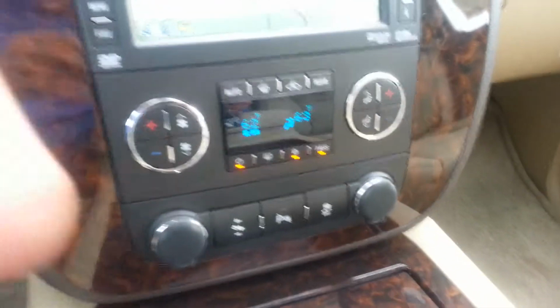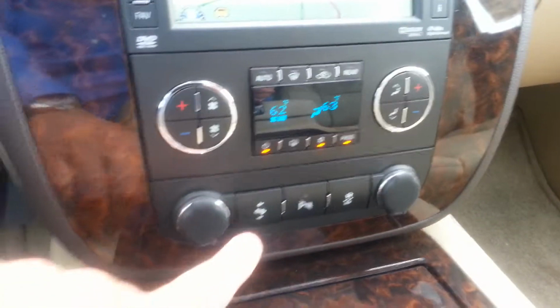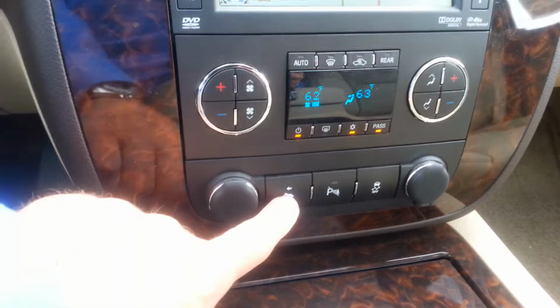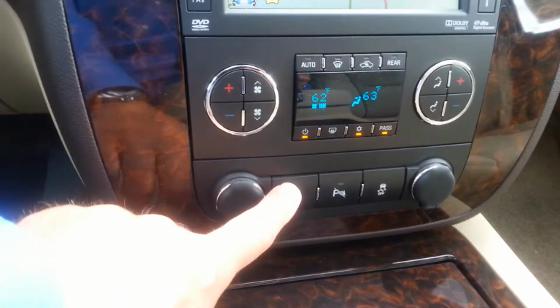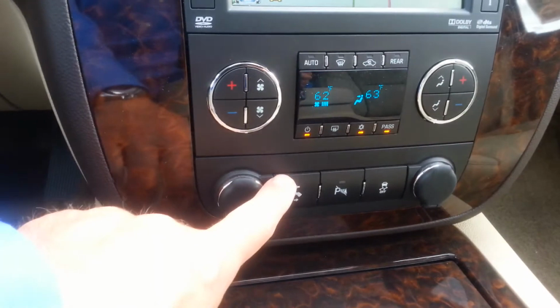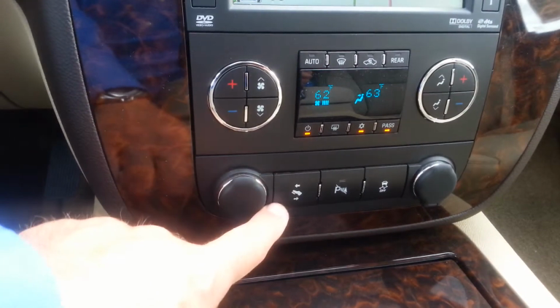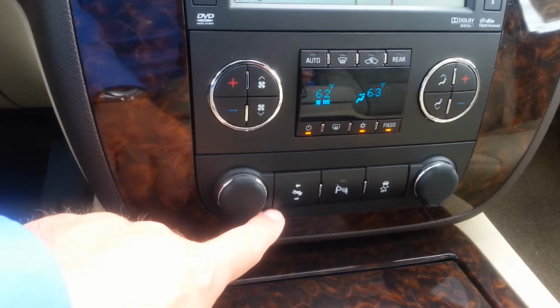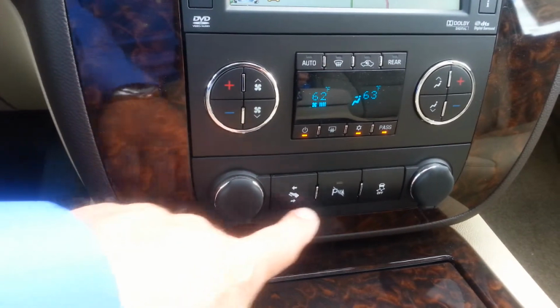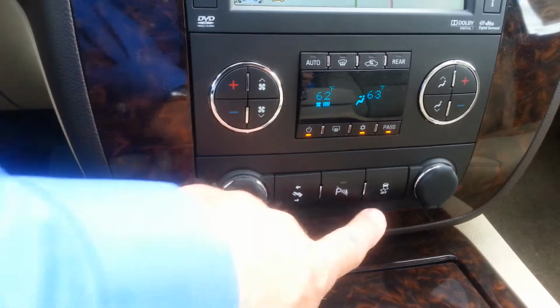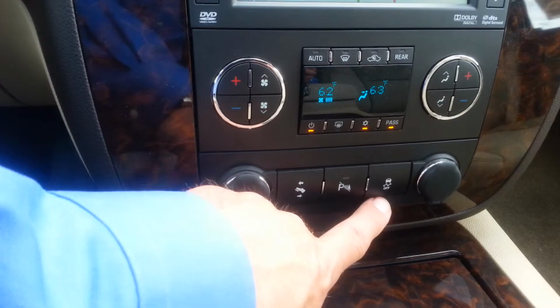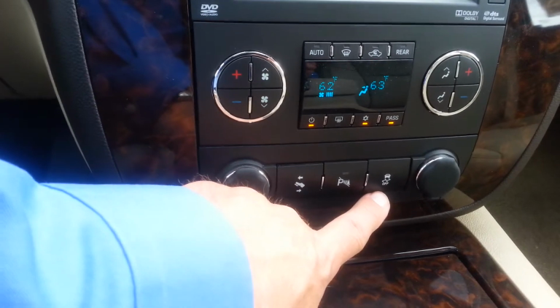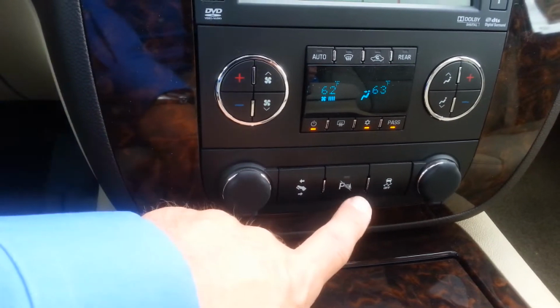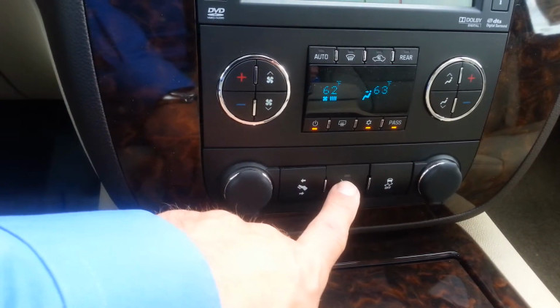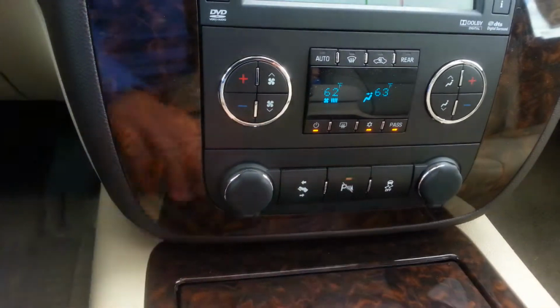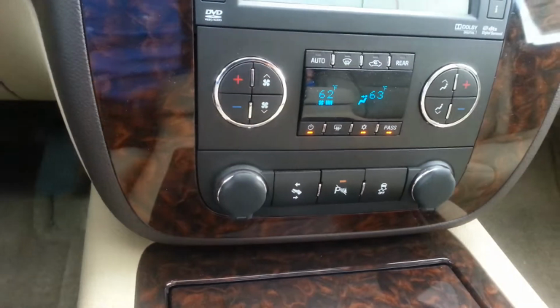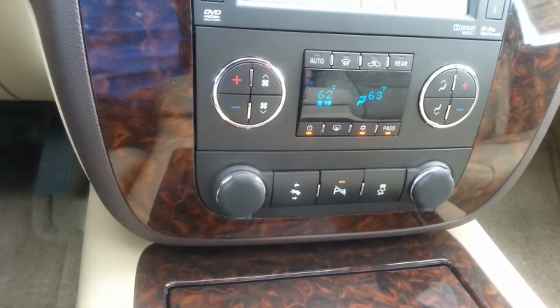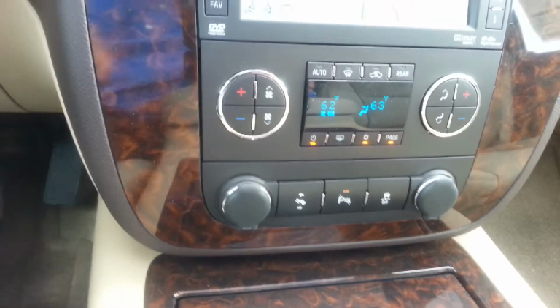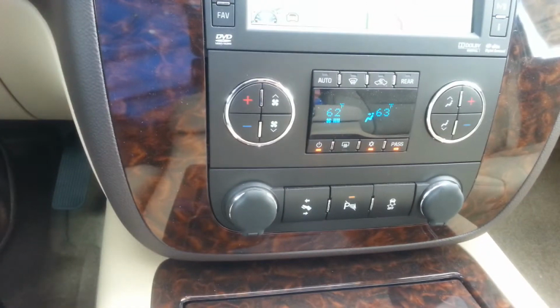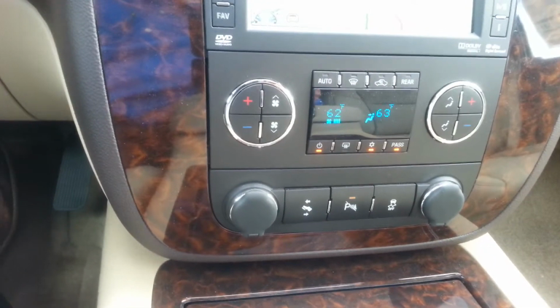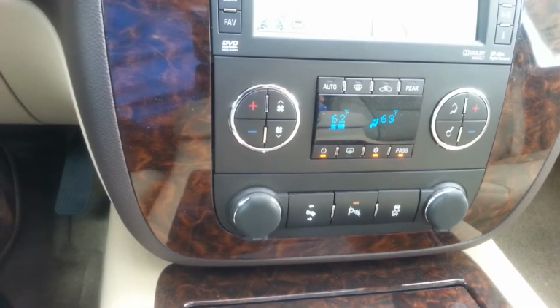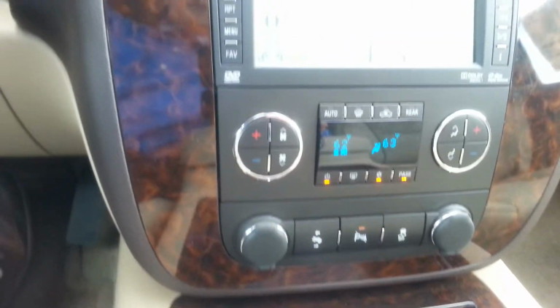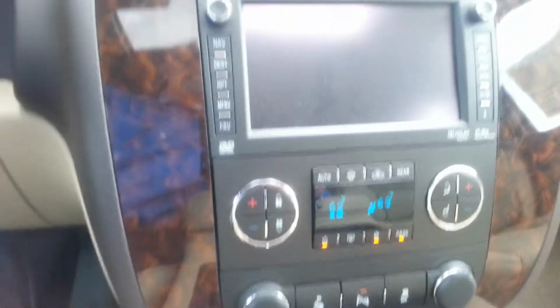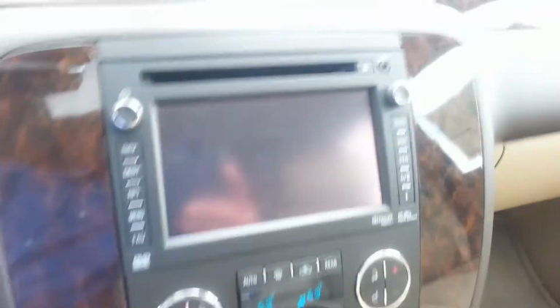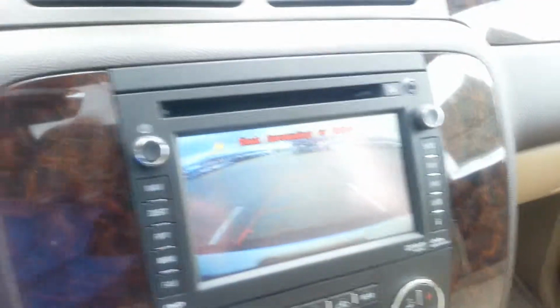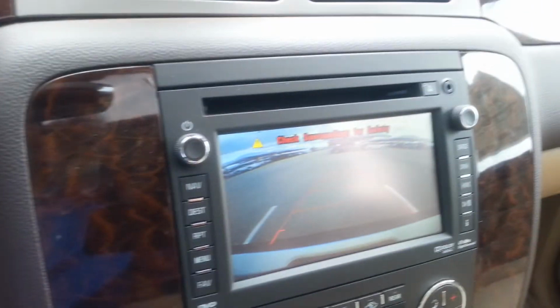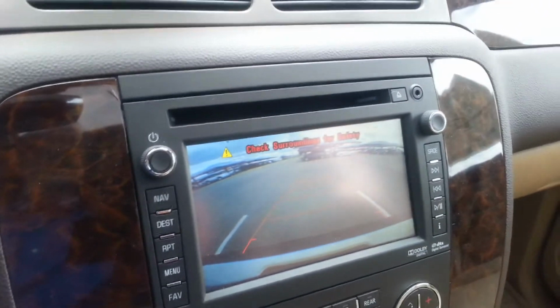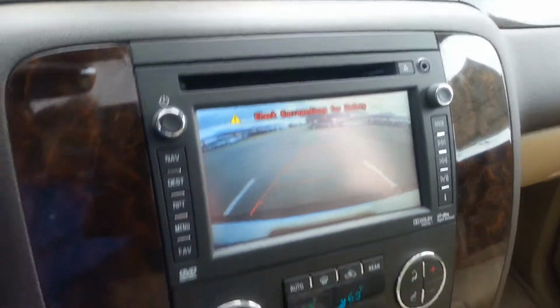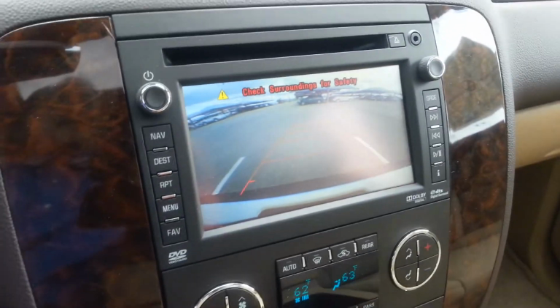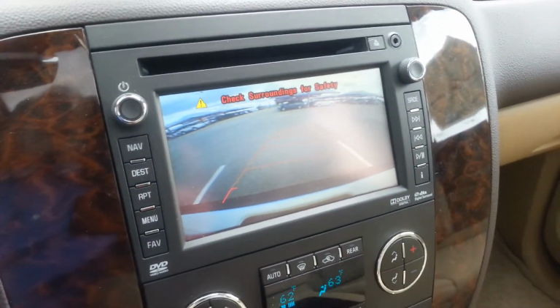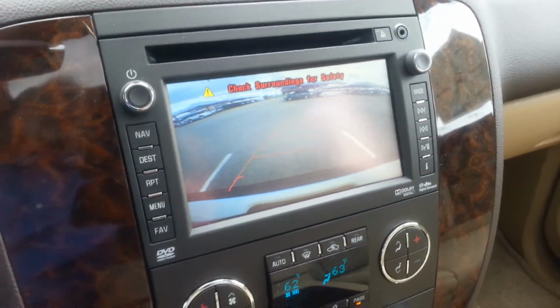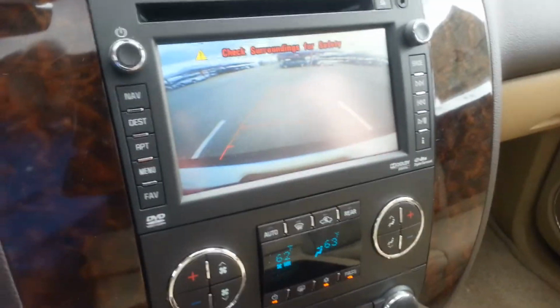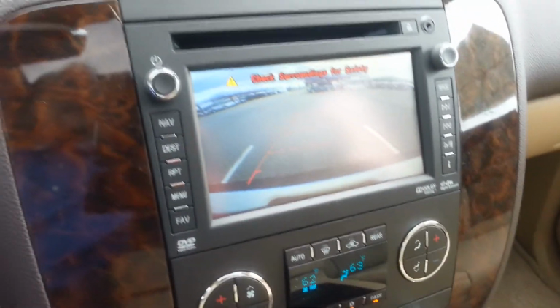This moves your brake pedal and your gas pedal backwards and forwards. This is the traction control, and this is the rear parking sensor. It does have a rear backup camera. Of course, that turns with the steering.